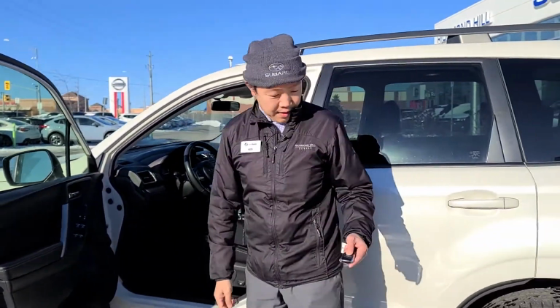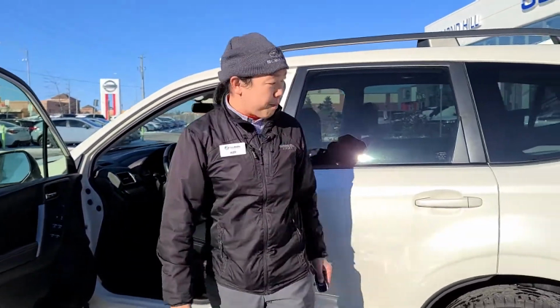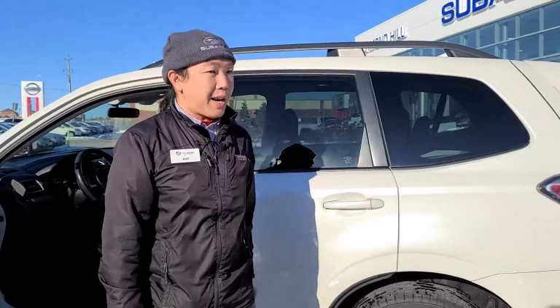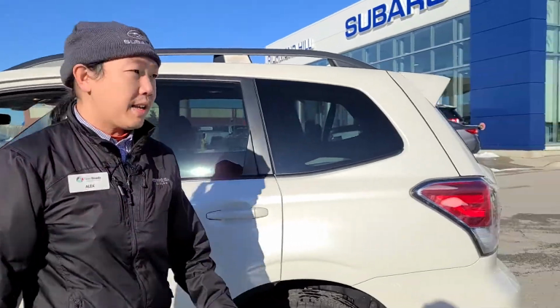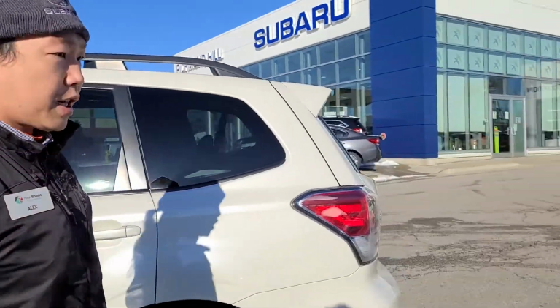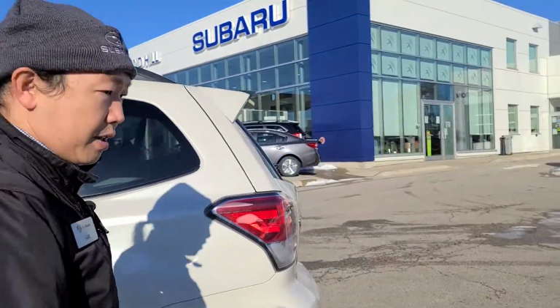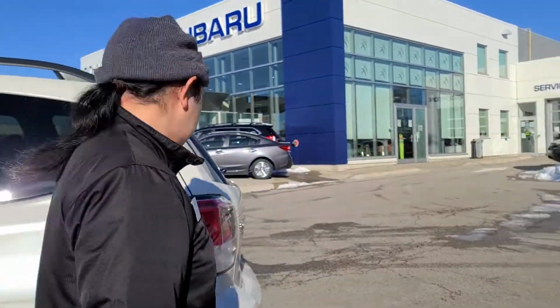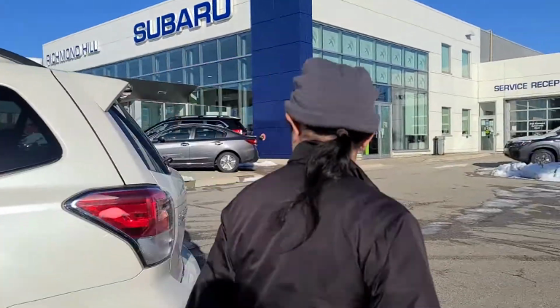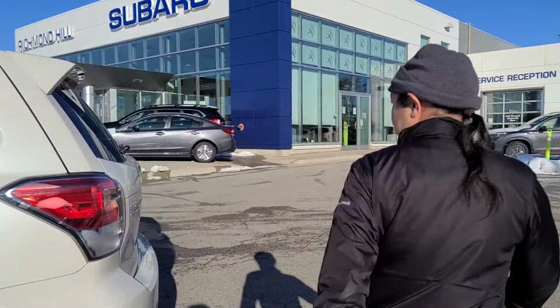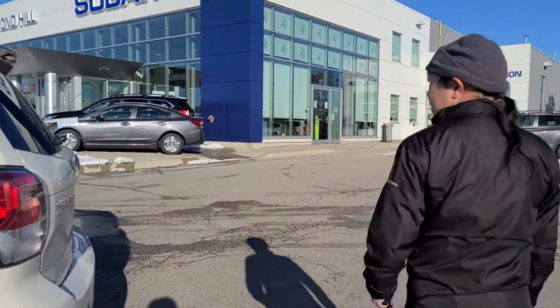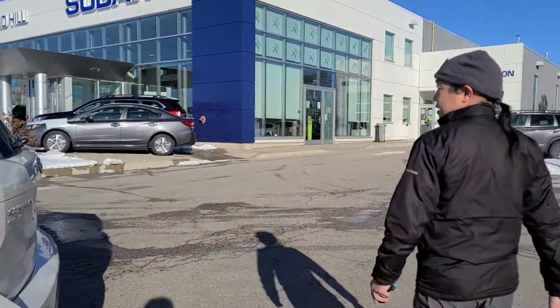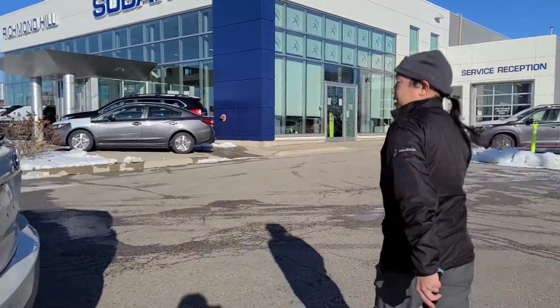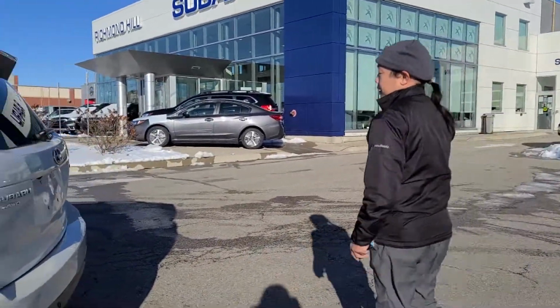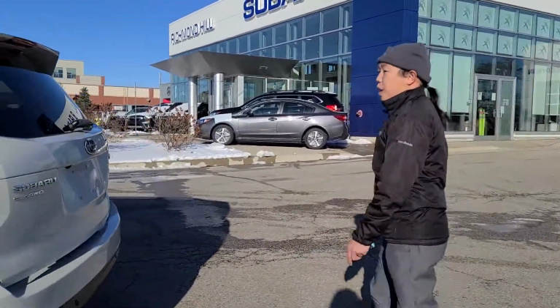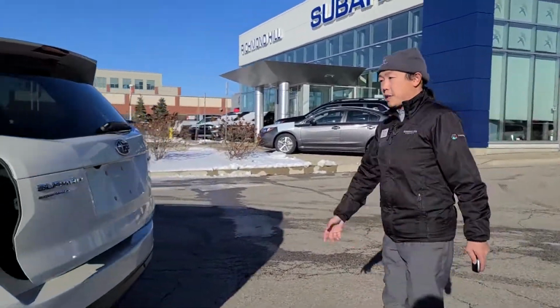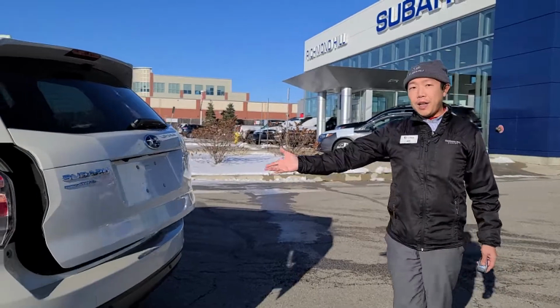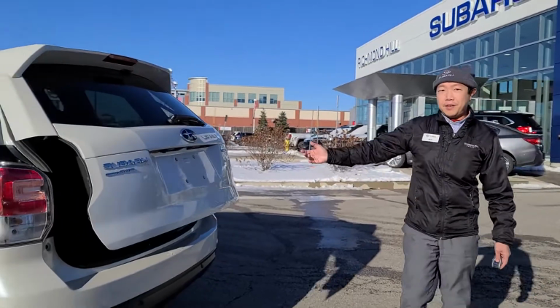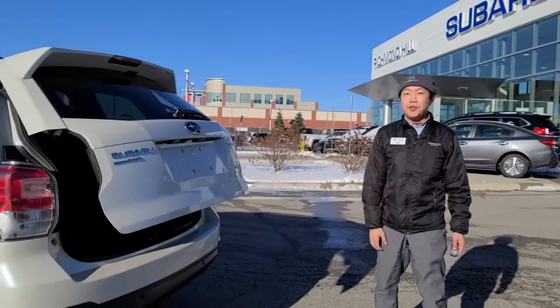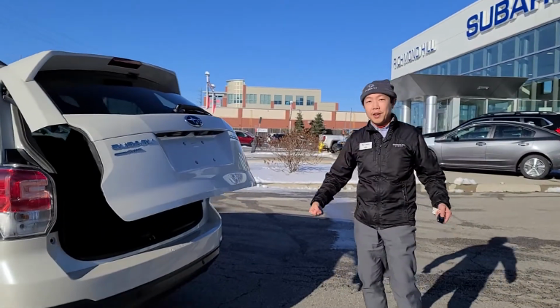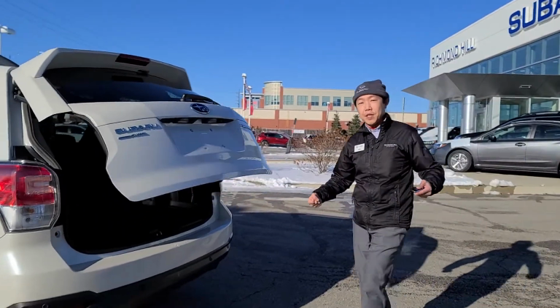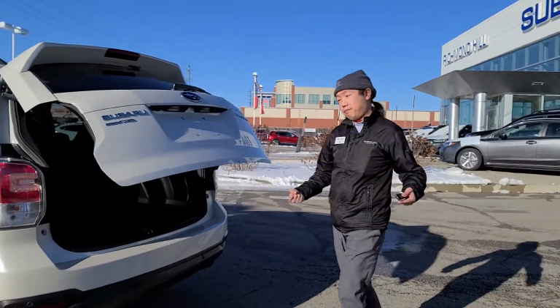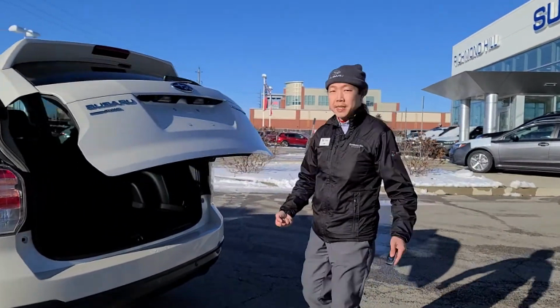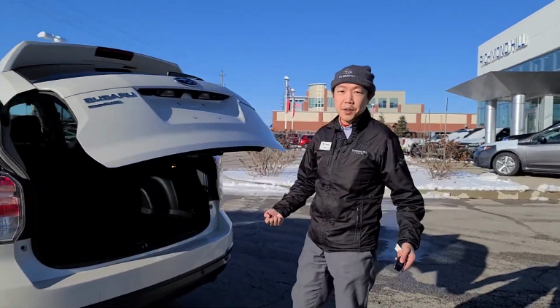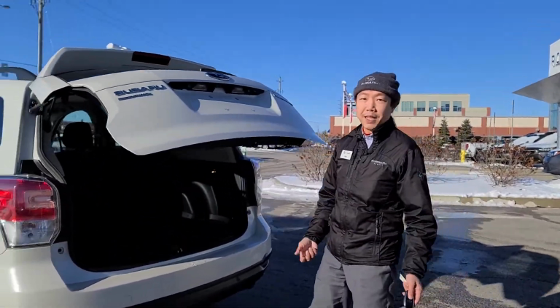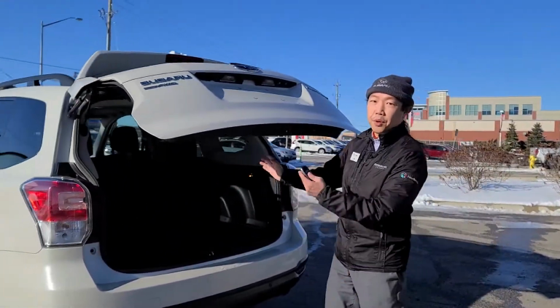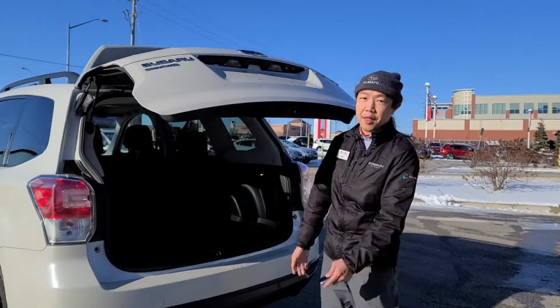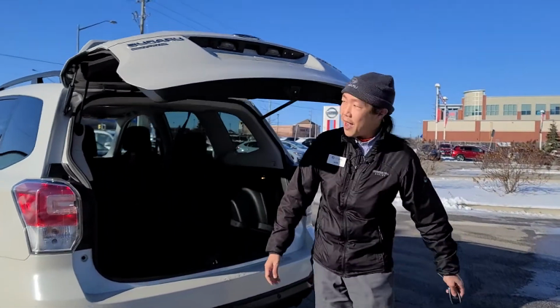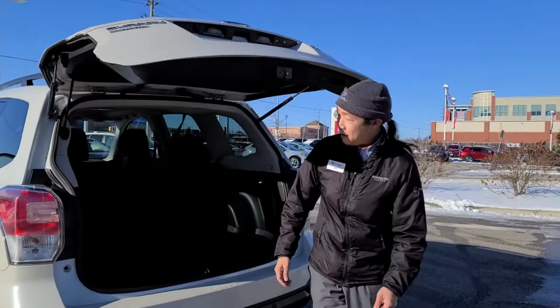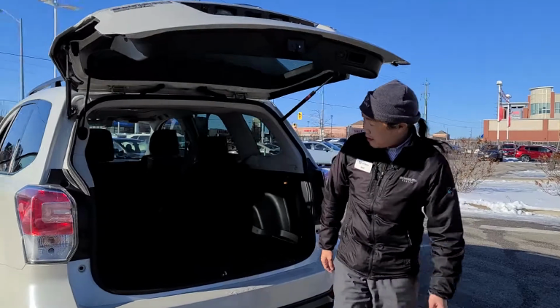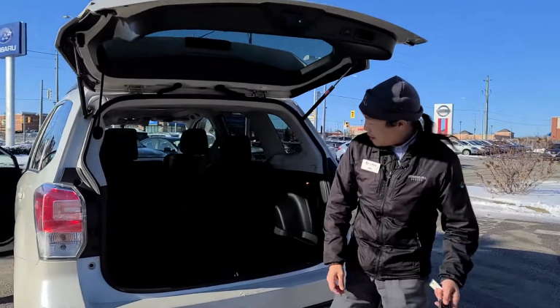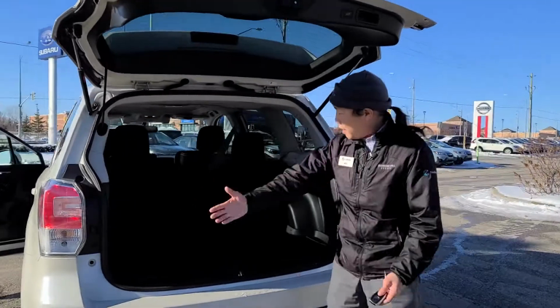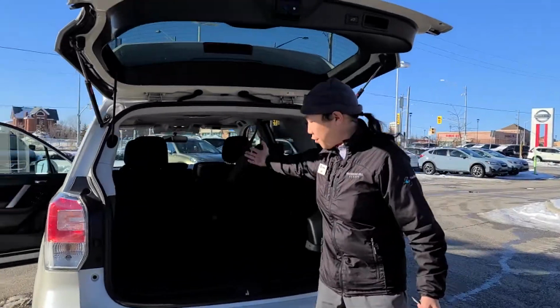The best part I like is the trunk. The trunk is power lift — if you're carrying lots of stuff, it's easy. One button, throw everything inside. Lots of room.